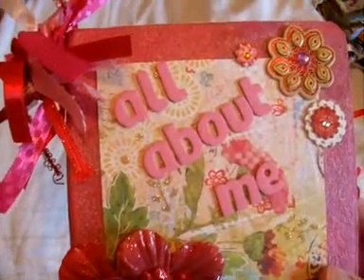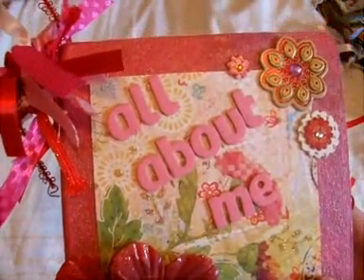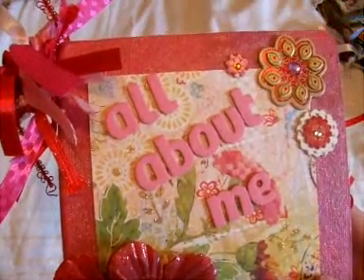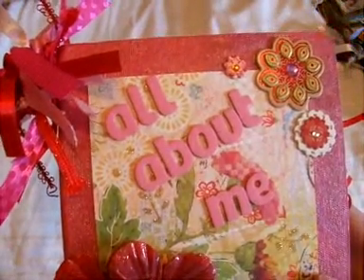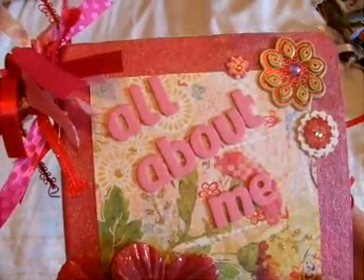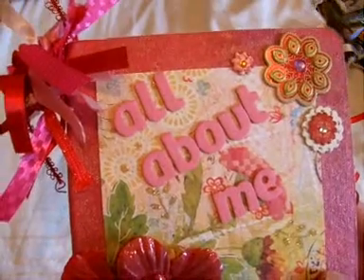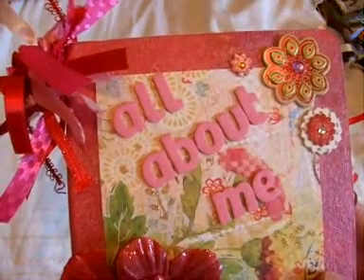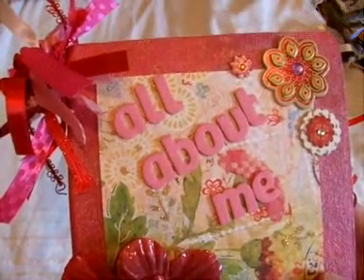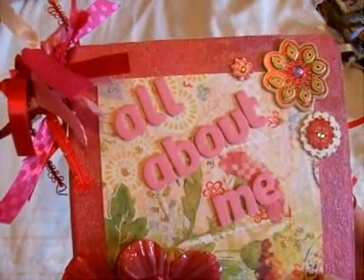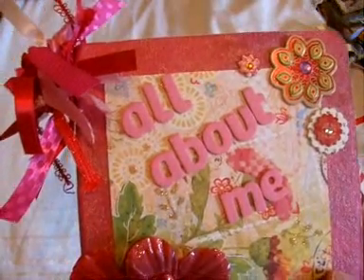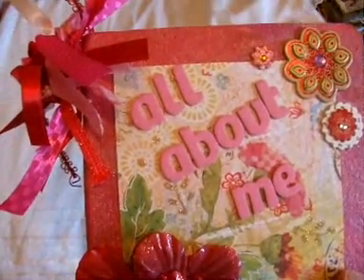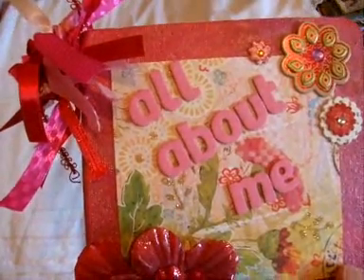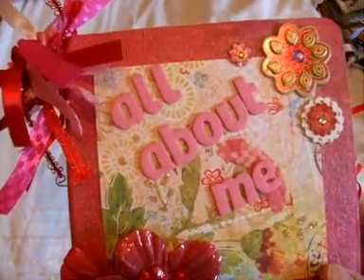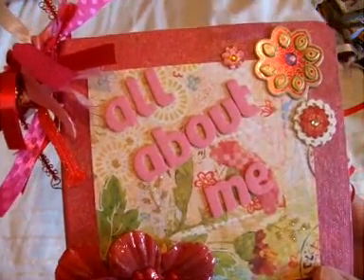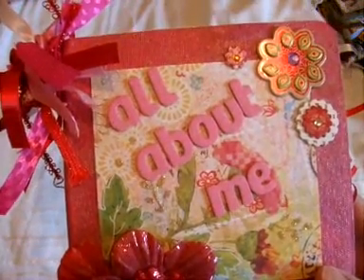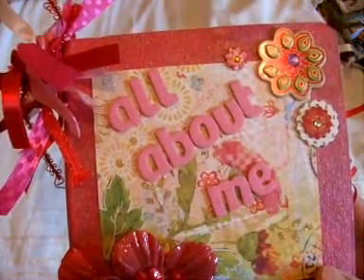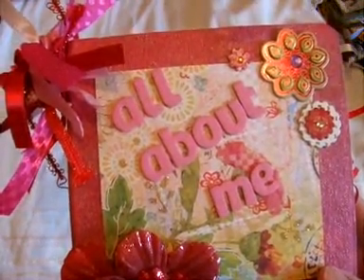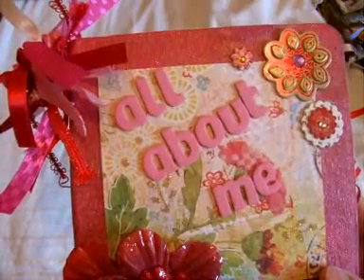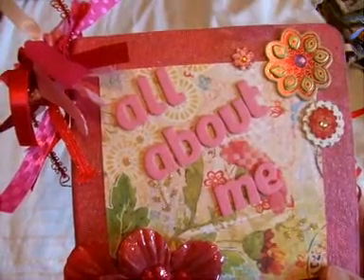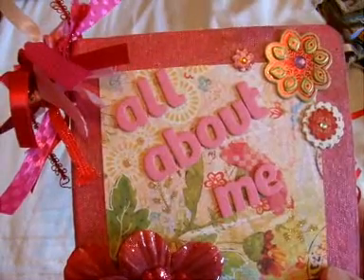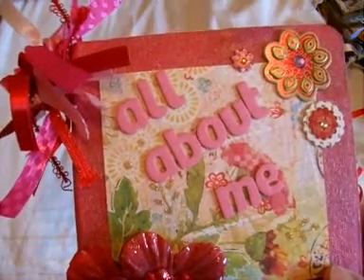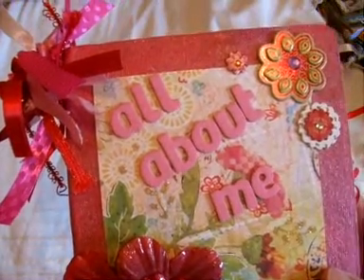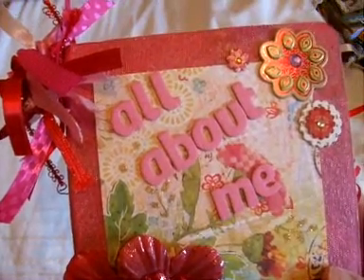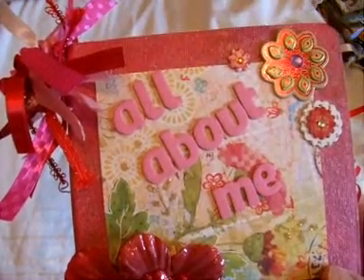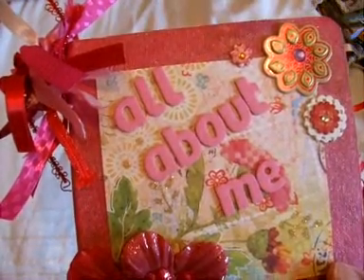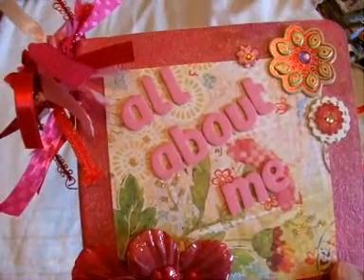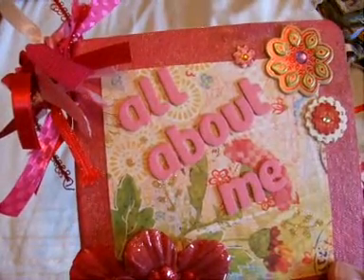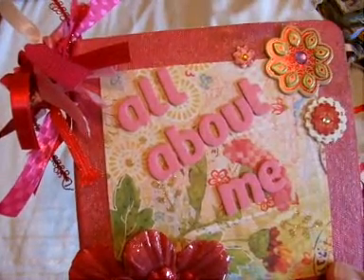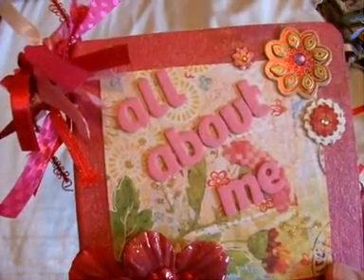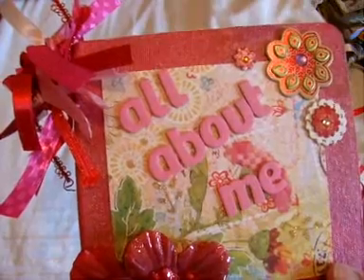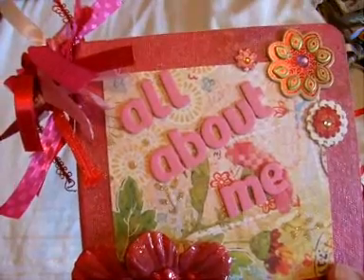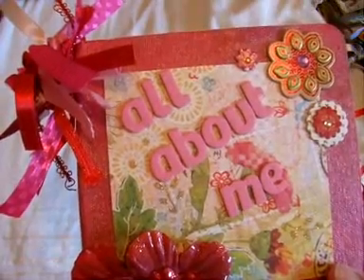My partner loved red and pink. She was a friend, a daughter, a little sister and a wife, and she liked to scrapbook, read and travel.